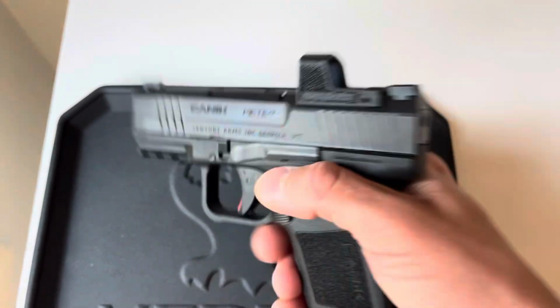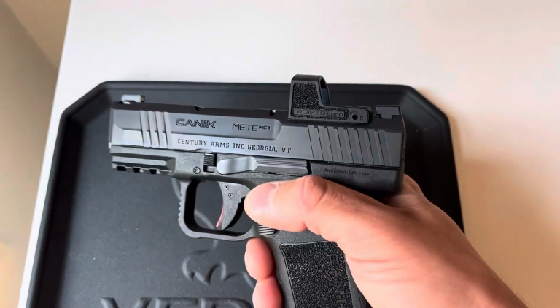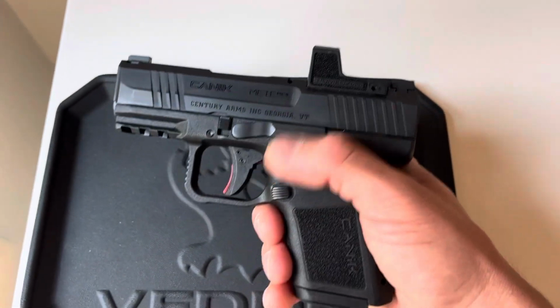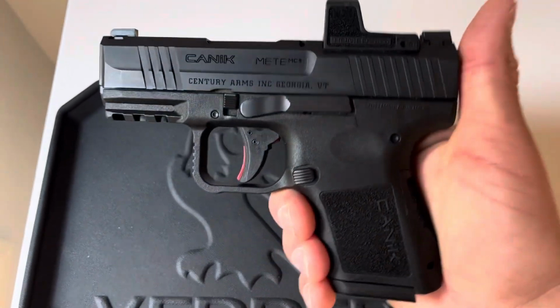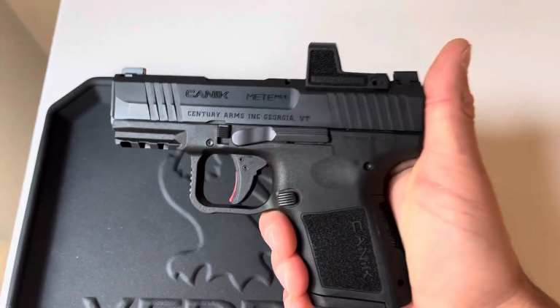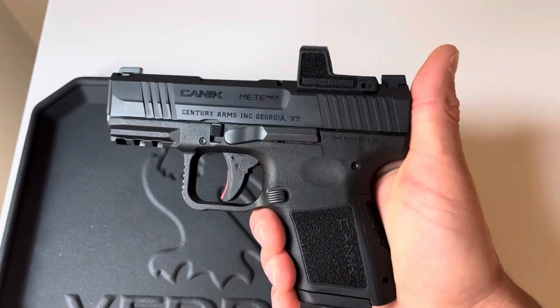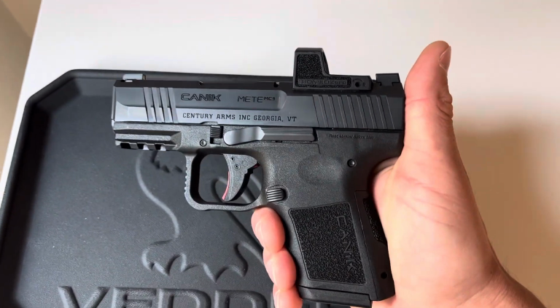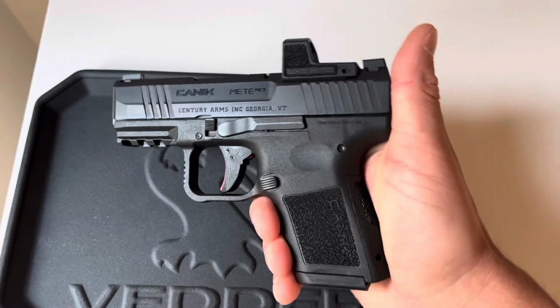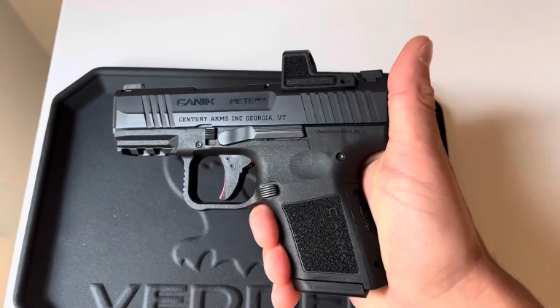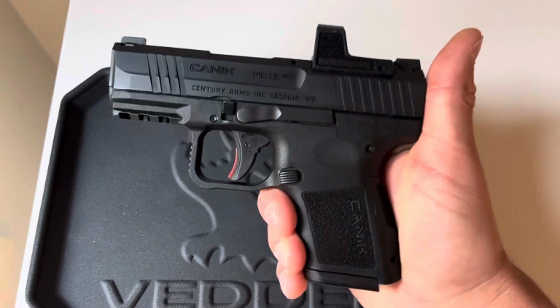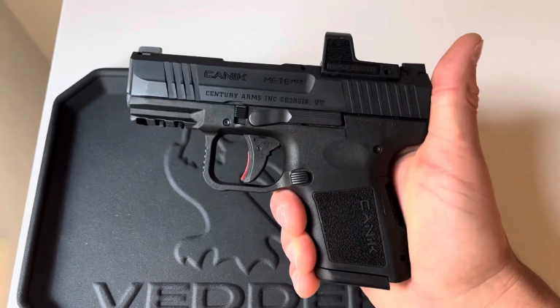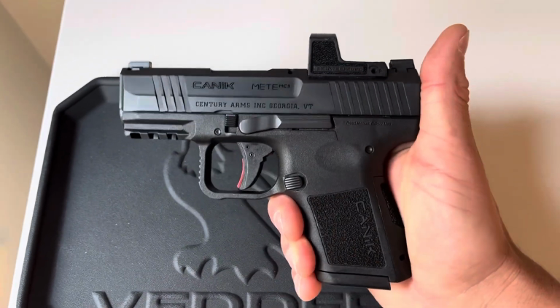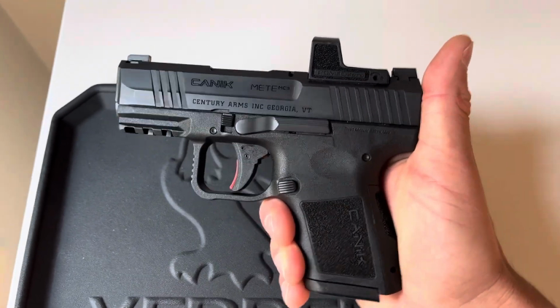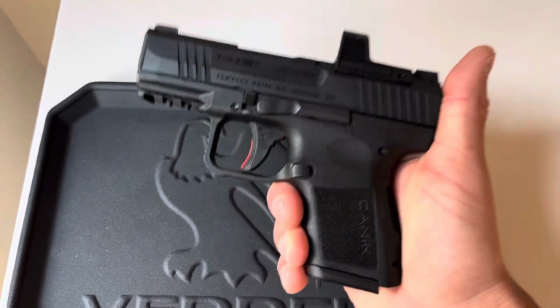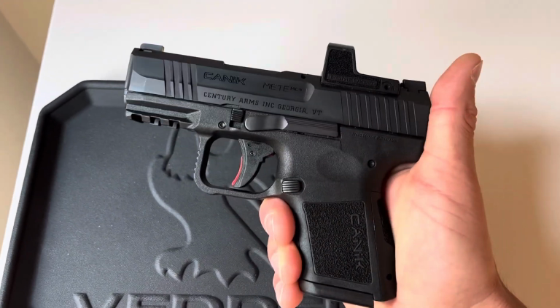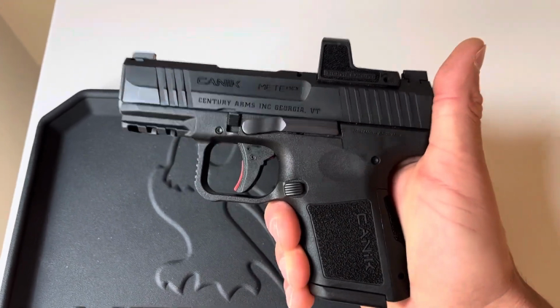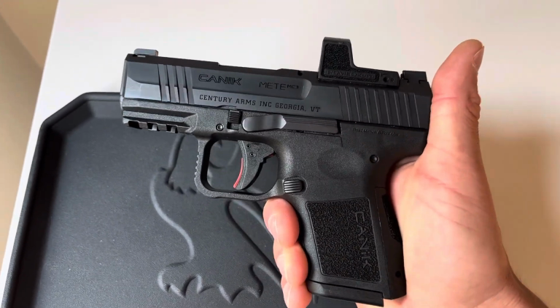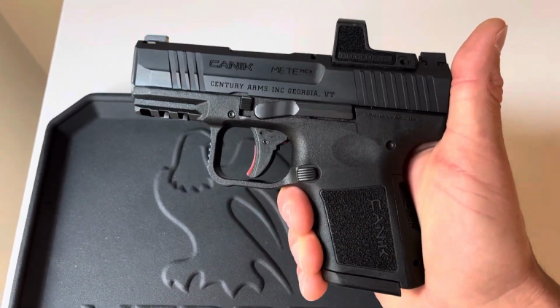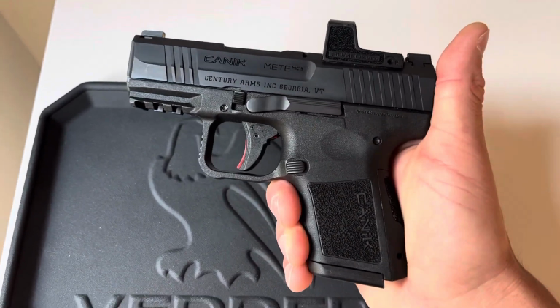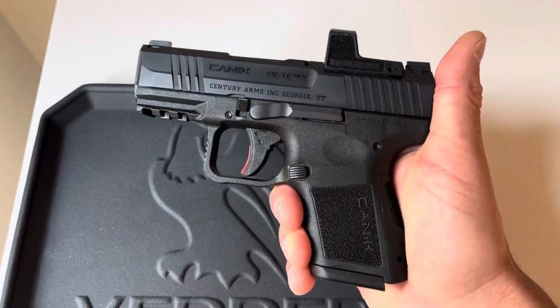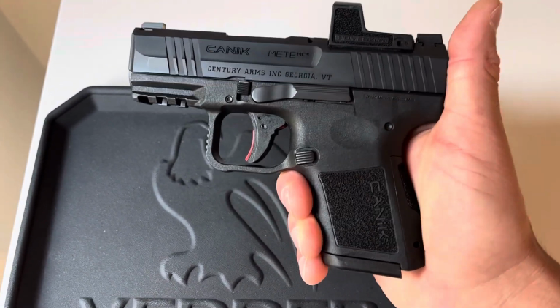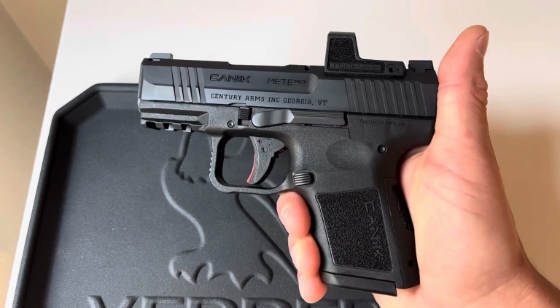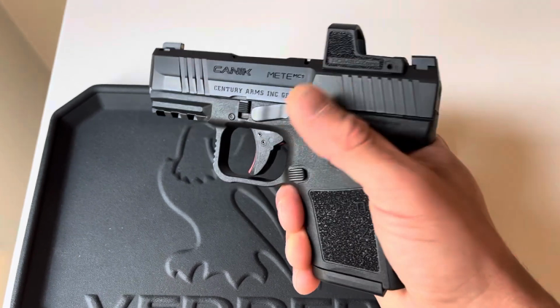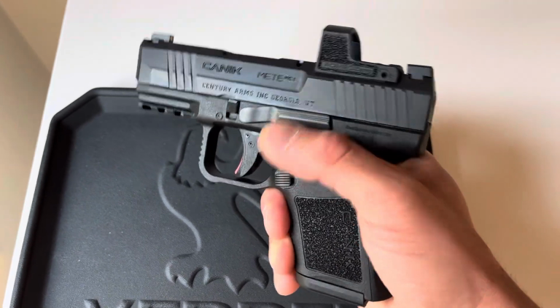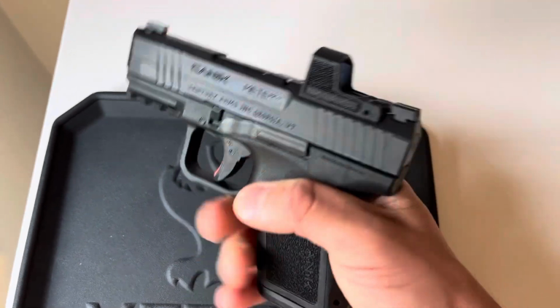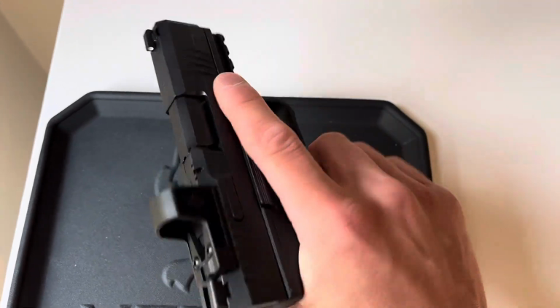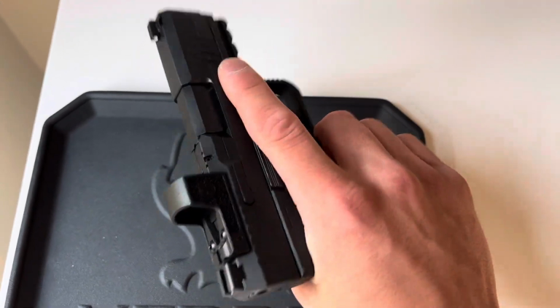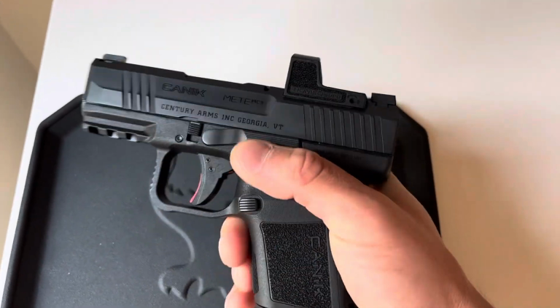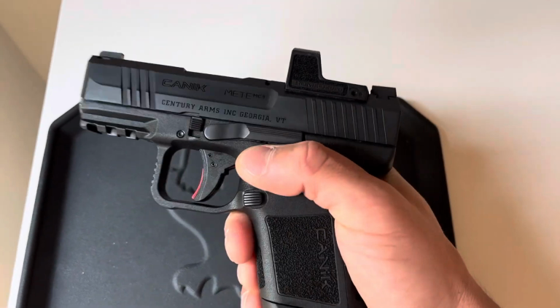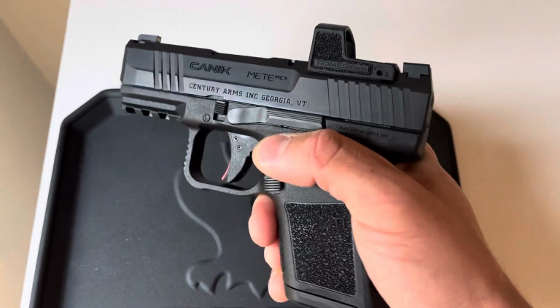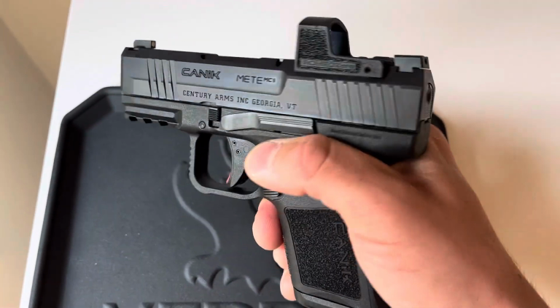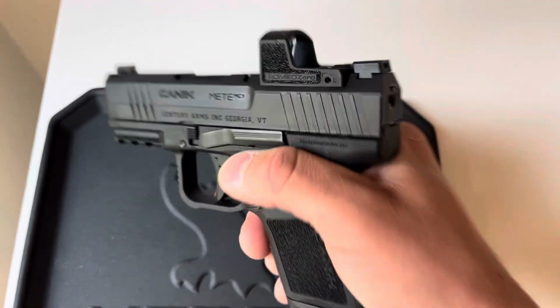But for some reason I can't get on board with my Sigs. There's just something that feels off to me when it comes to carrying my Sig P365s, my X Macro, my XL — even my 380 P365 variant just seems a little off.